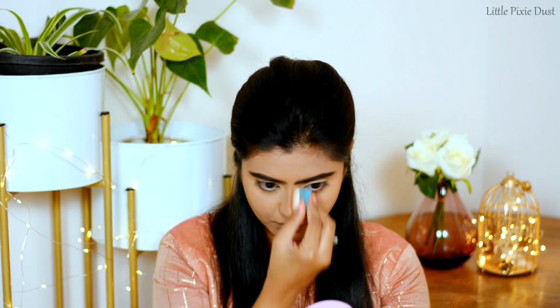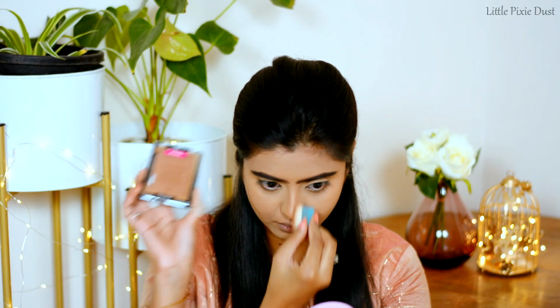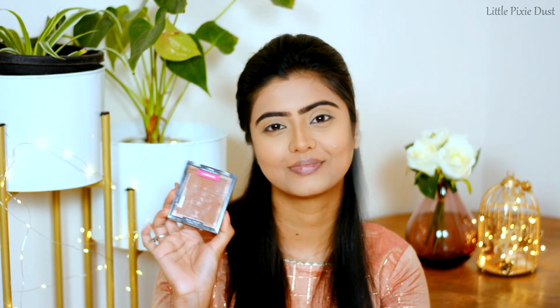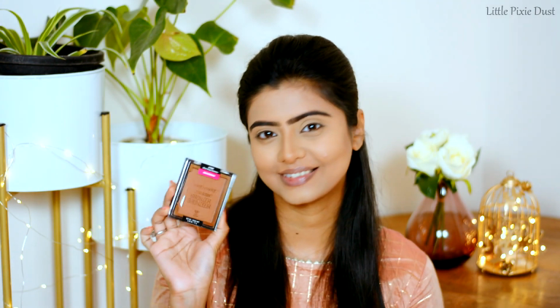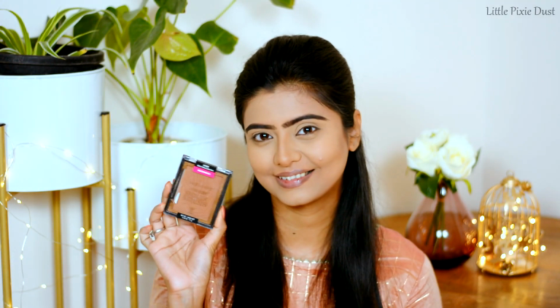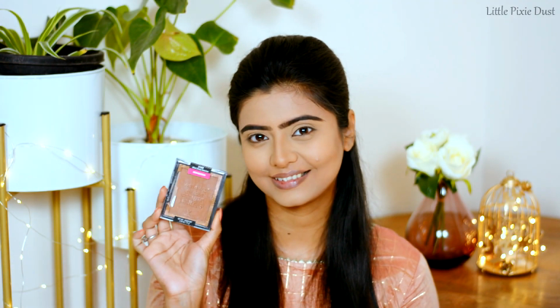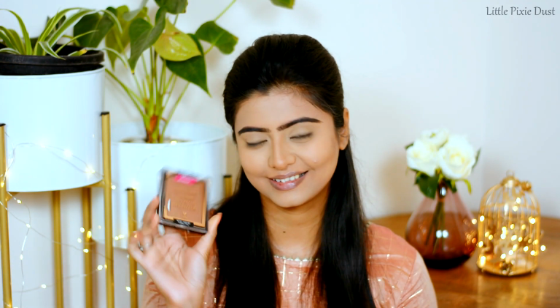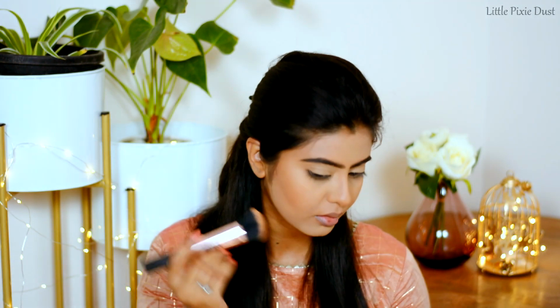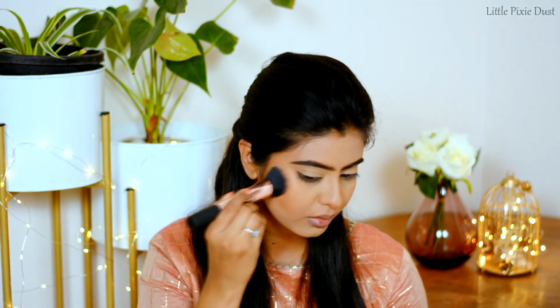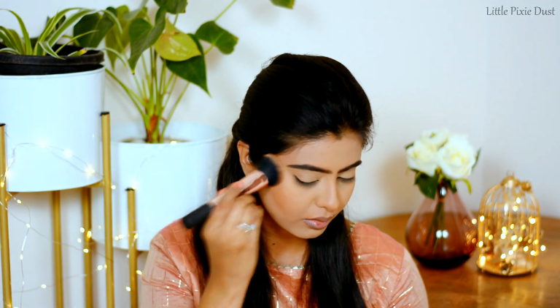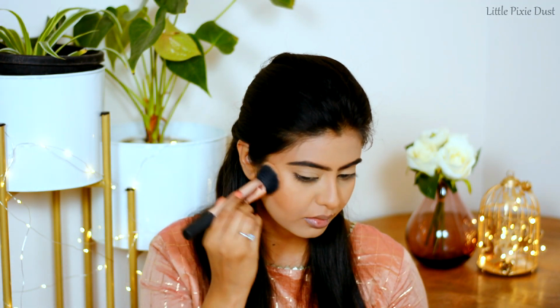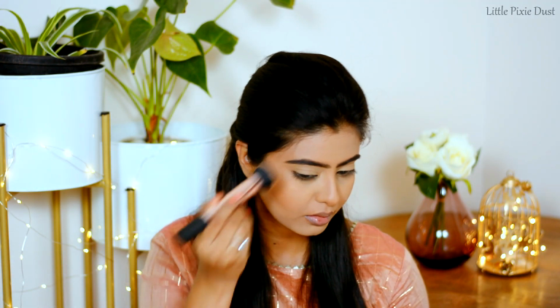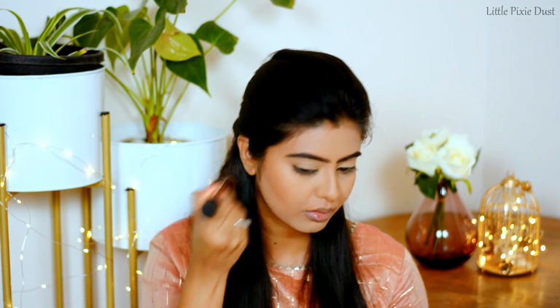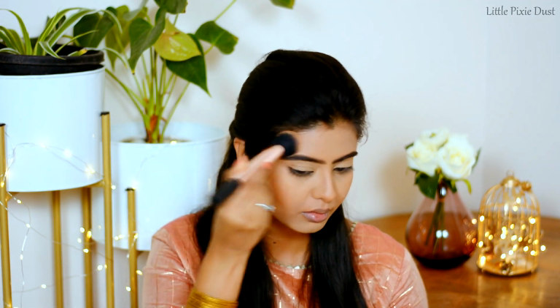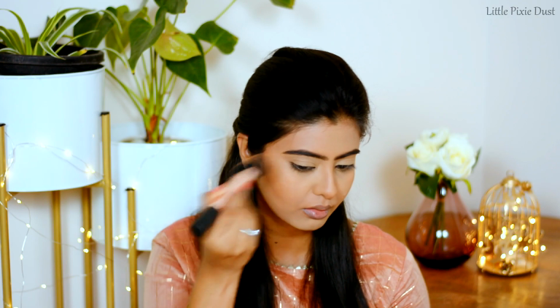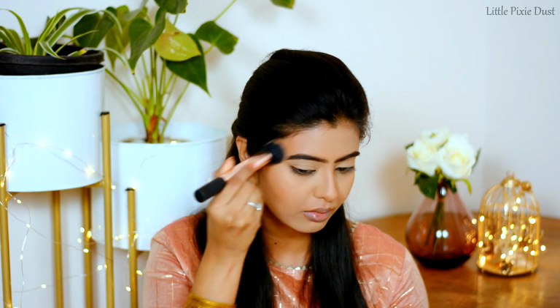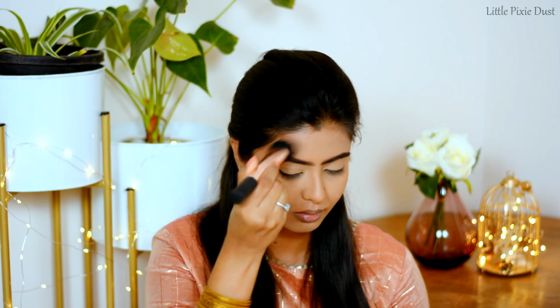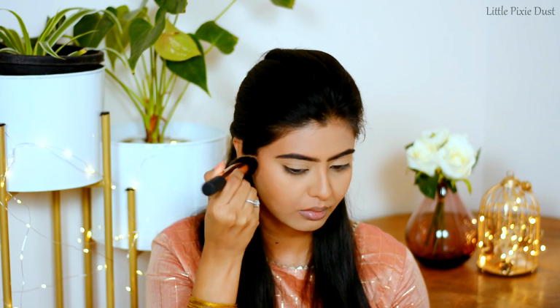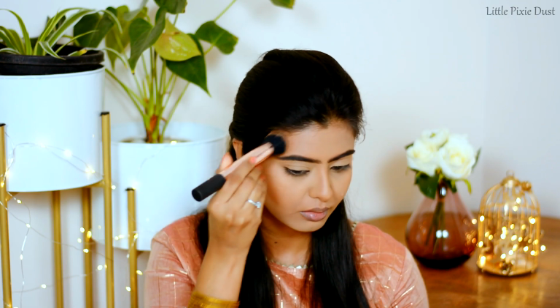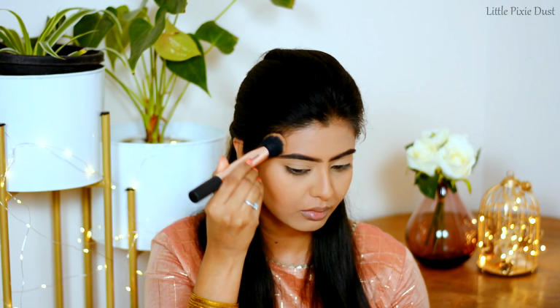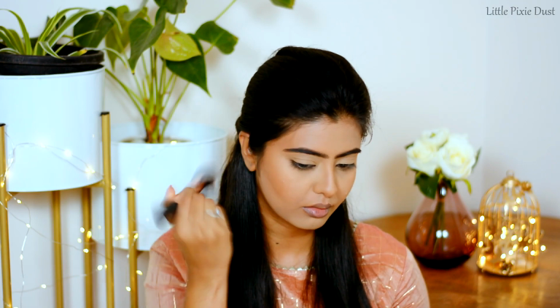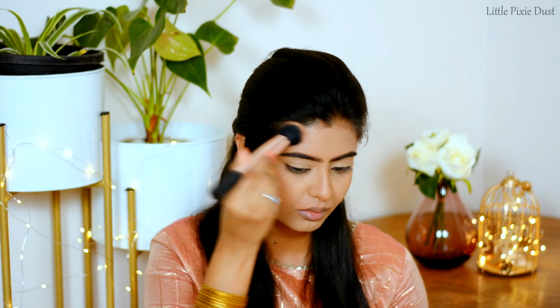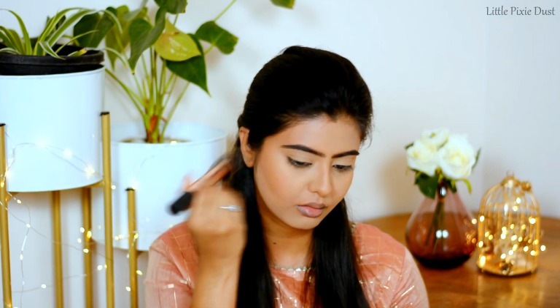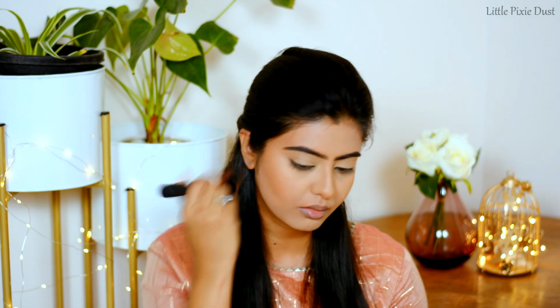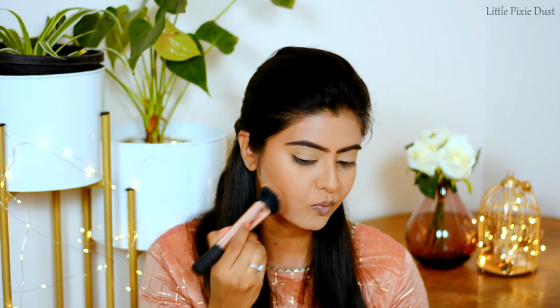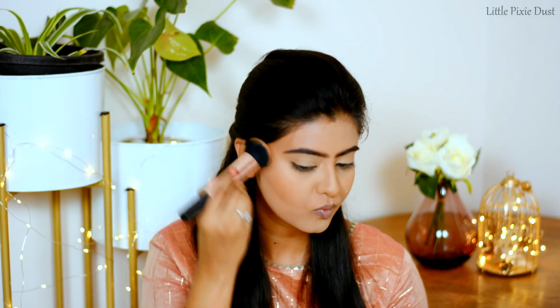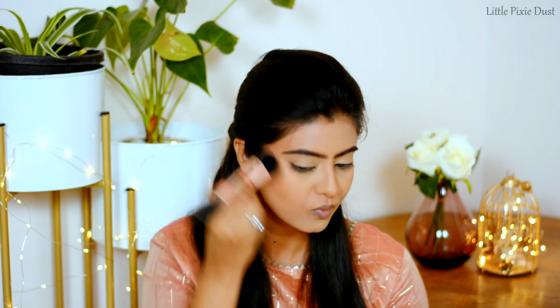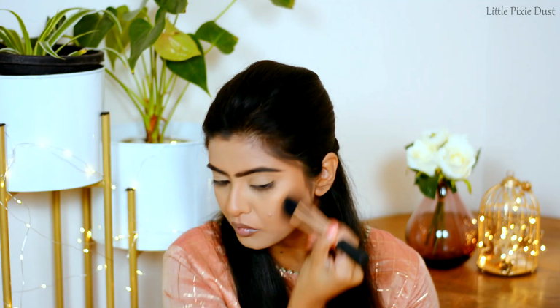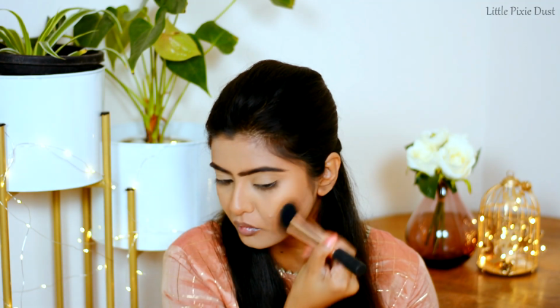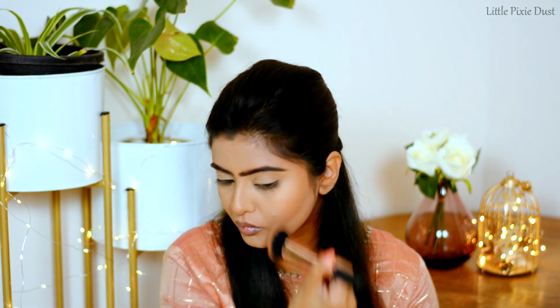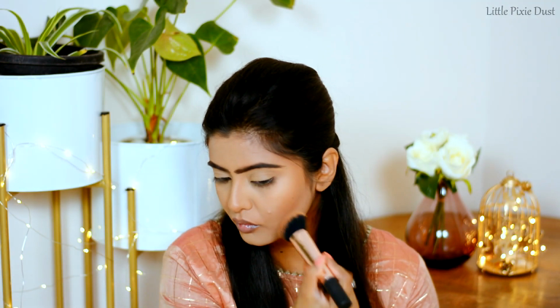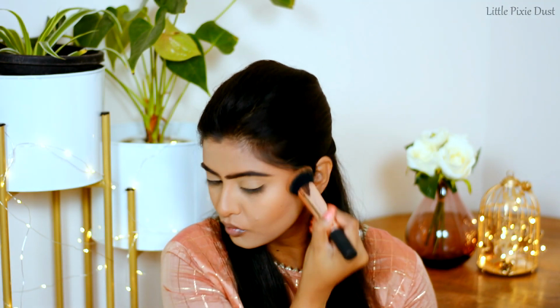For bronzer, I am using Wet n Wild Color Icon Bronzer in the shade What Shady Beaches, and I will apply it to my whole face.